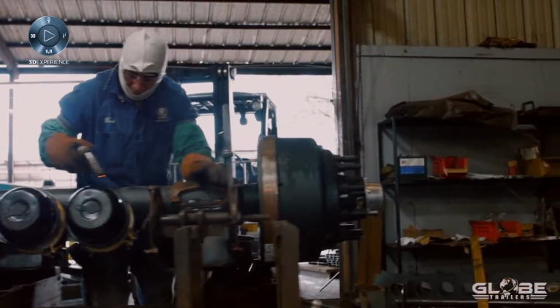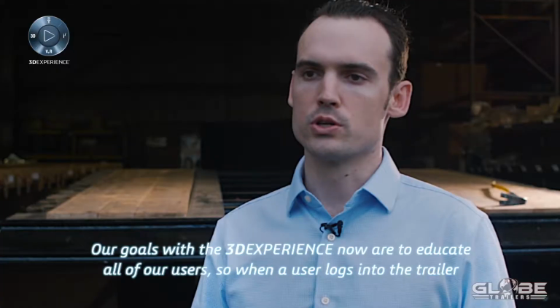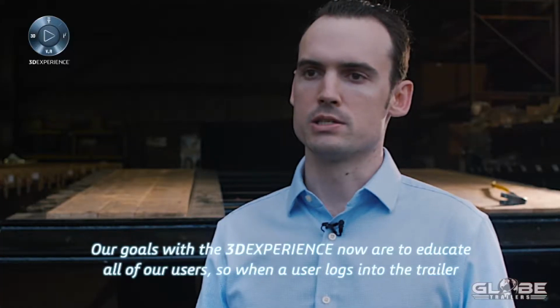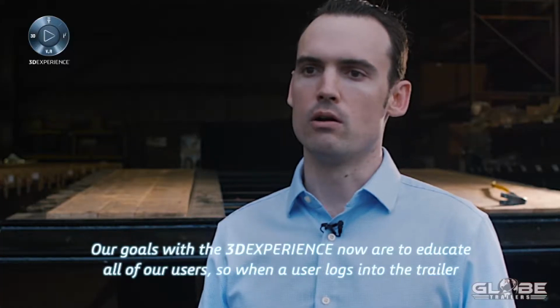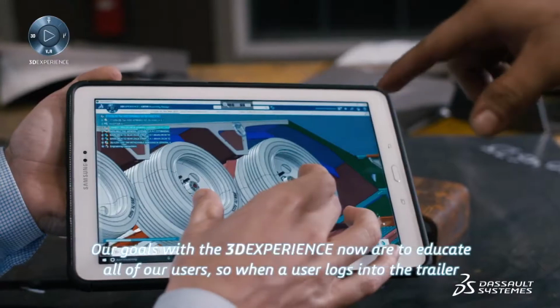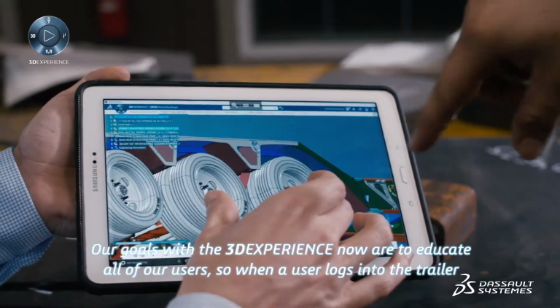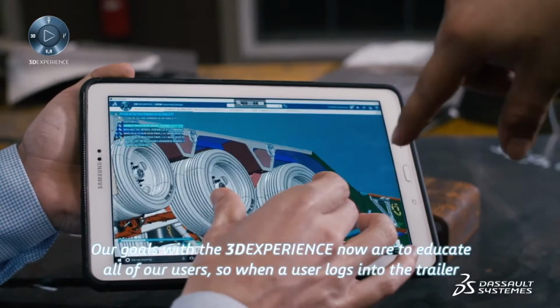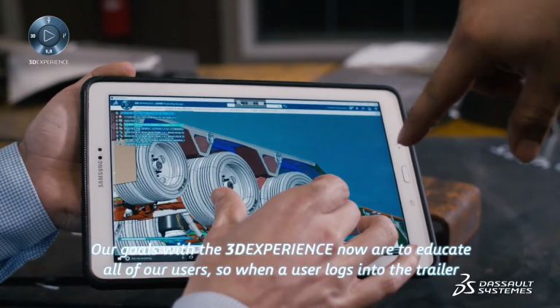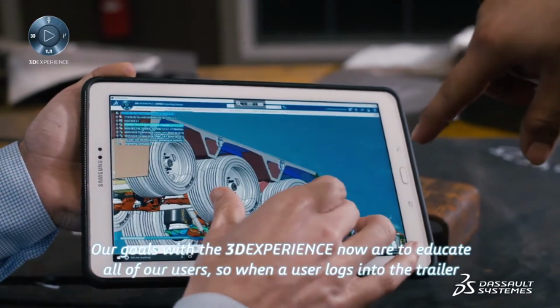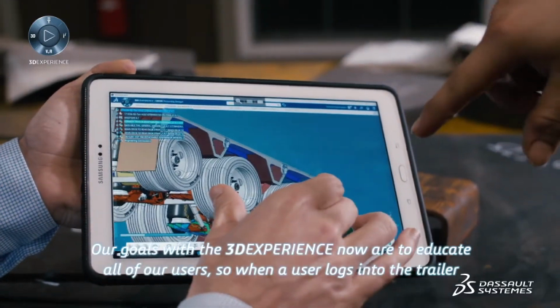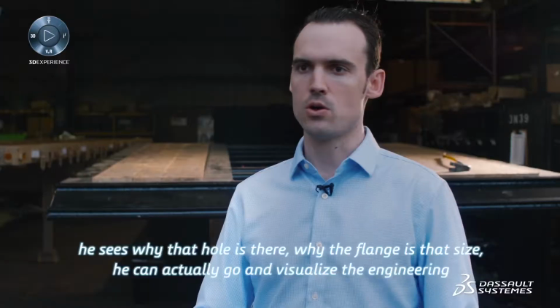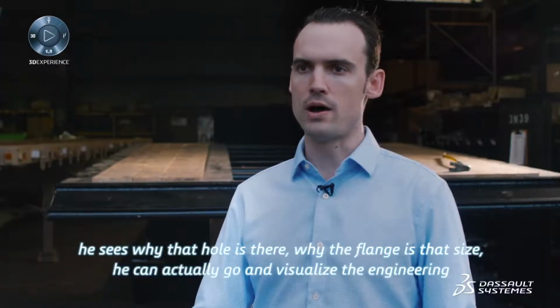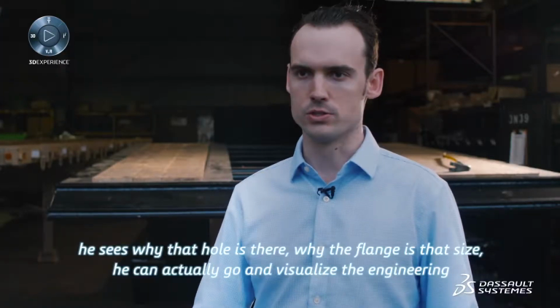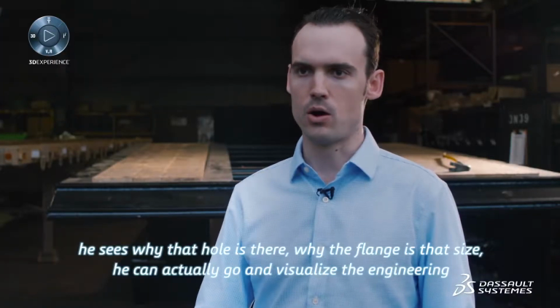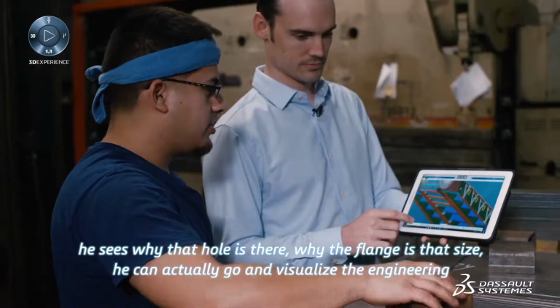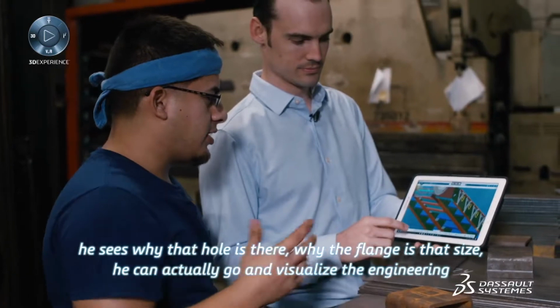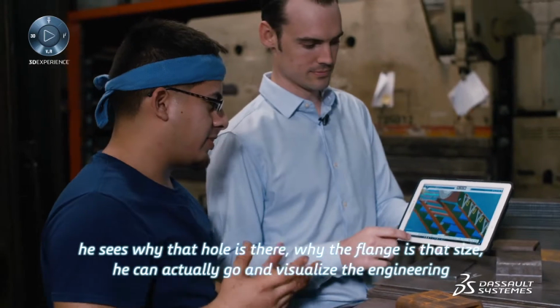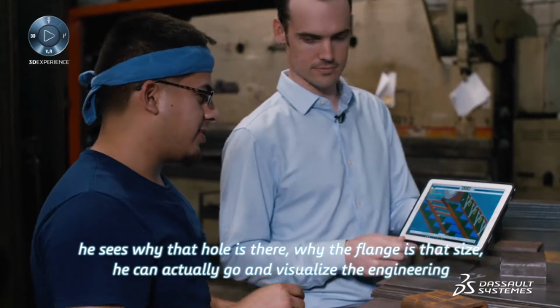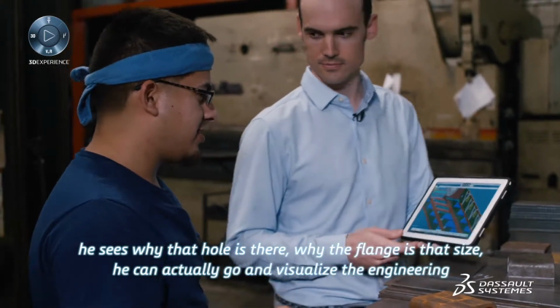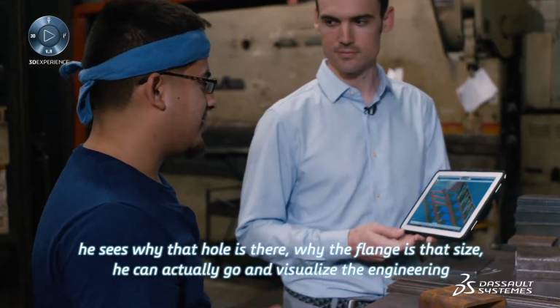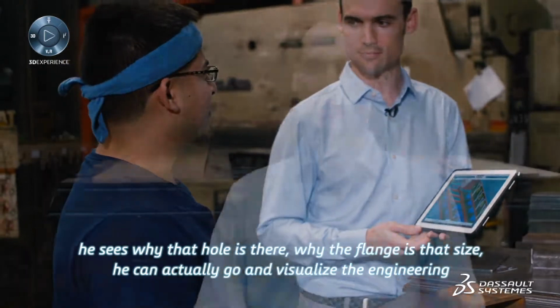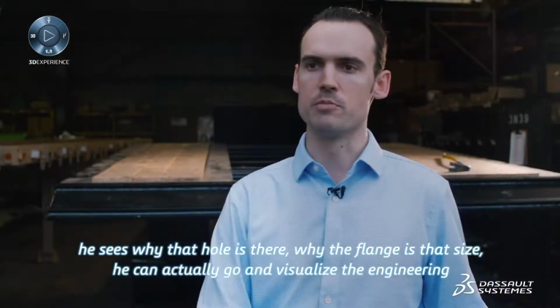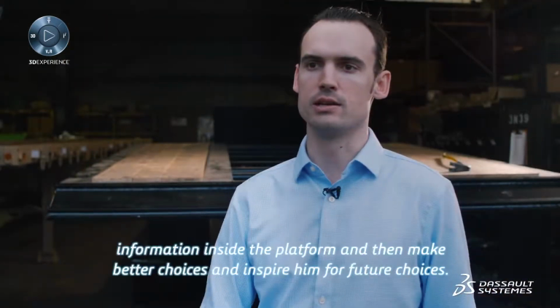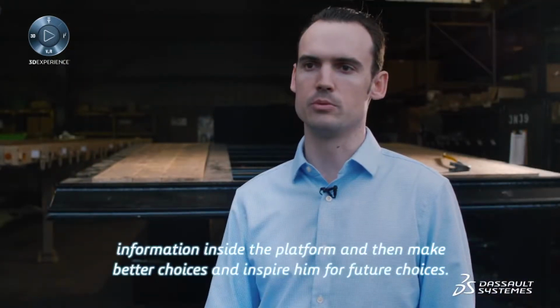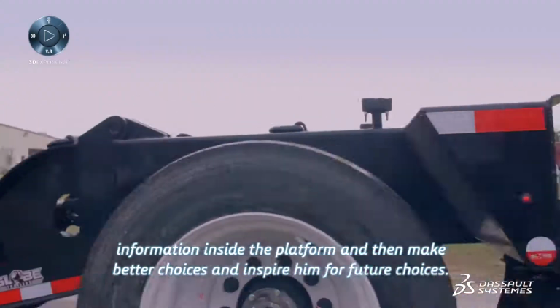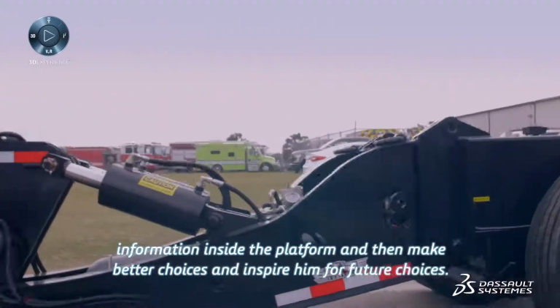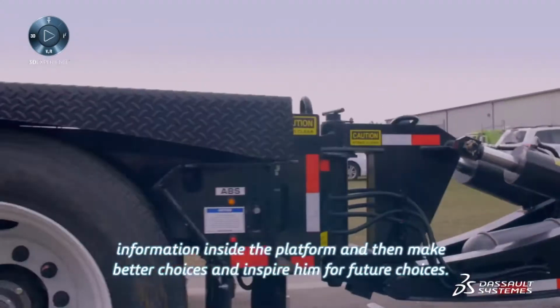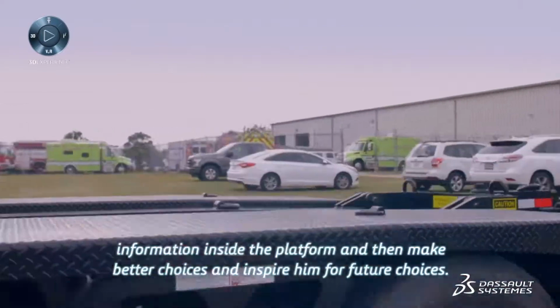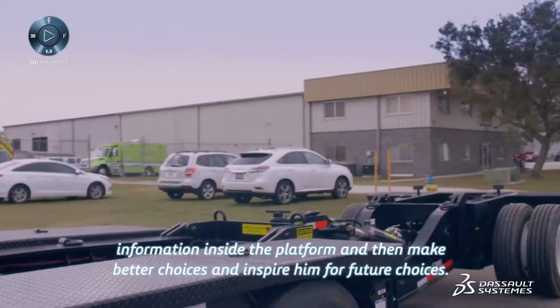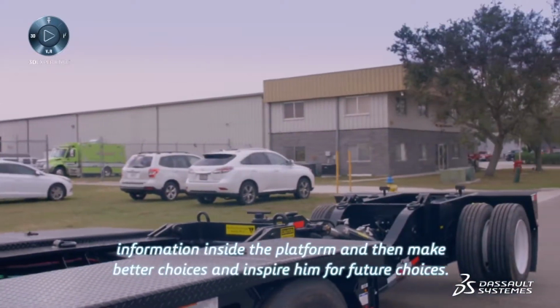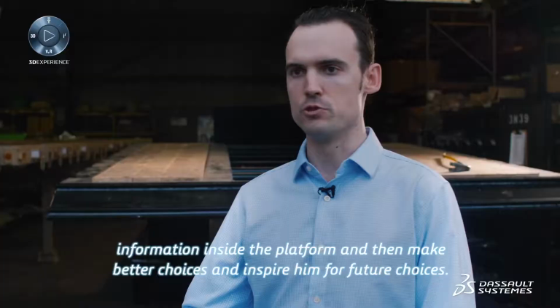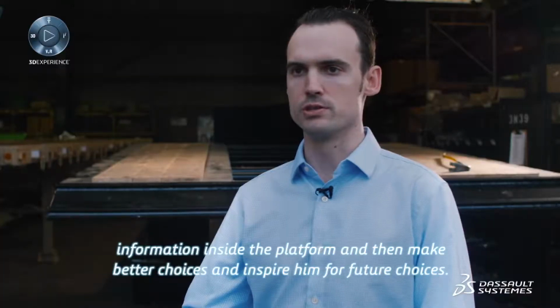Our goals with 3D Experience now are to educate all of our users, so when a user logs into the trailer model, he sees why that hole's there, why the flange is that size. He can actually go and visualize the engineering information inside the platform and then make better choices, and inspire him for future choices.